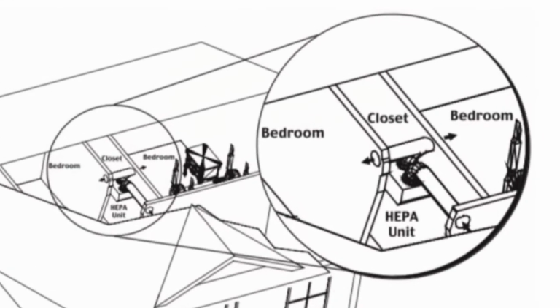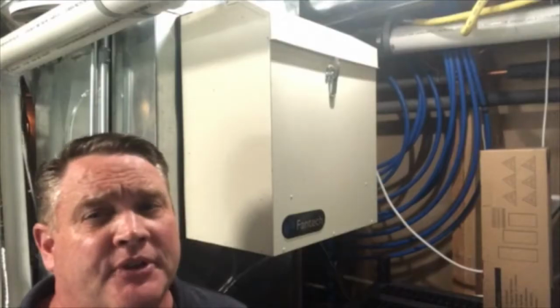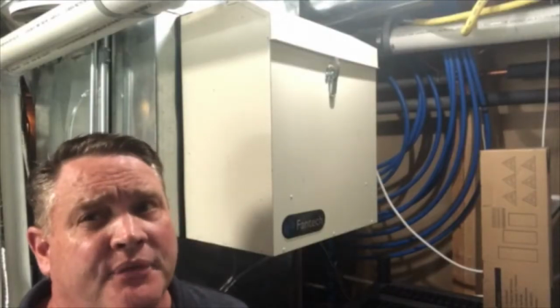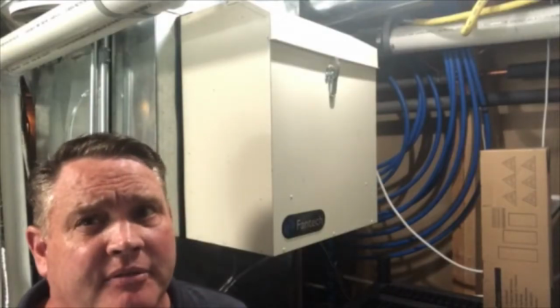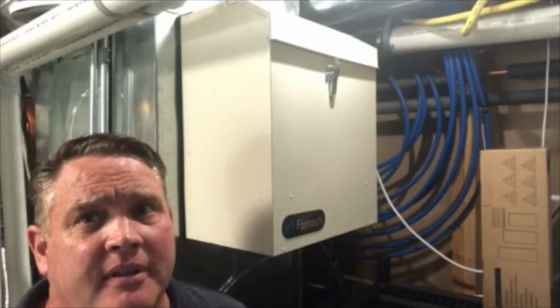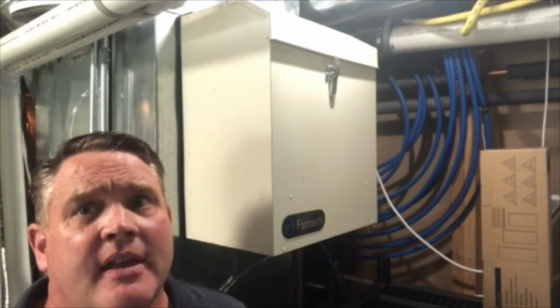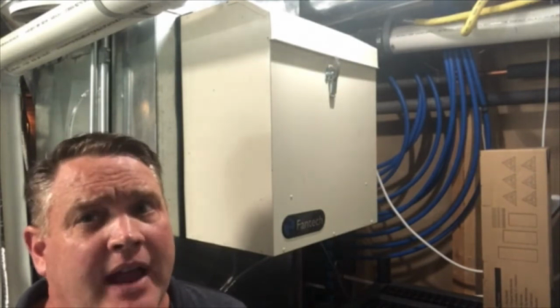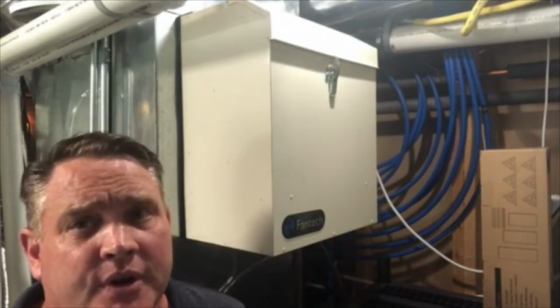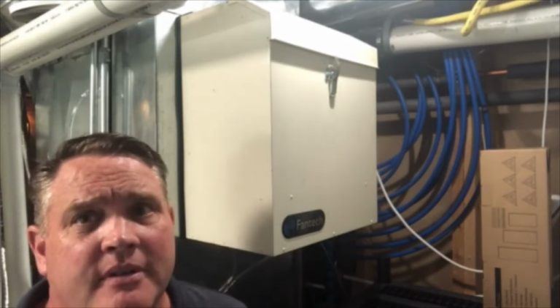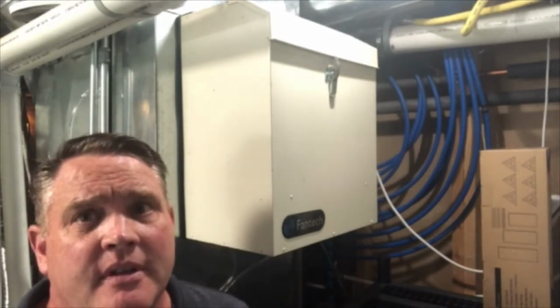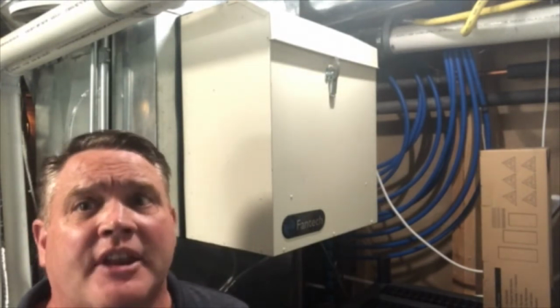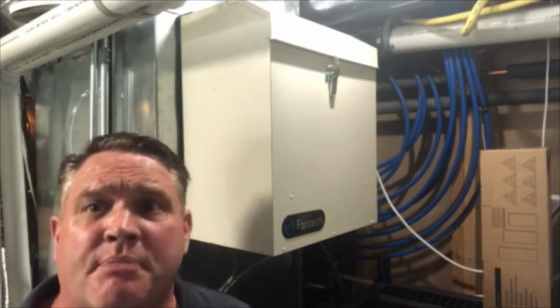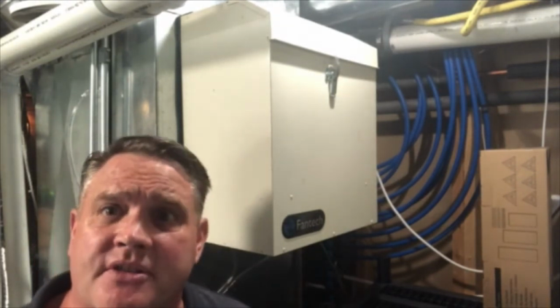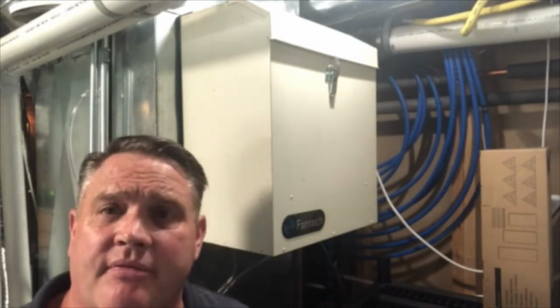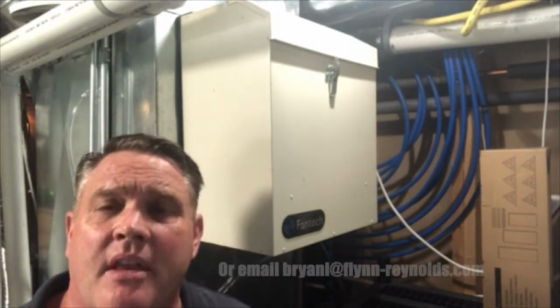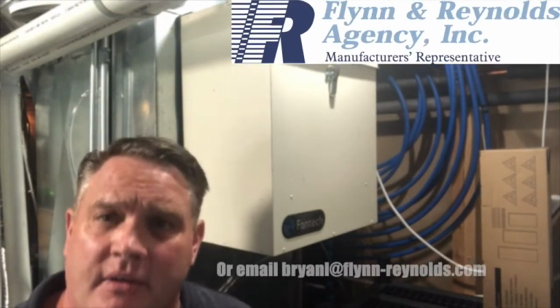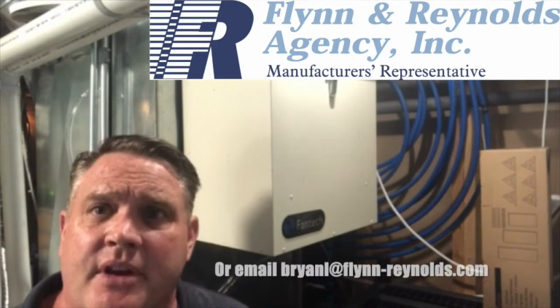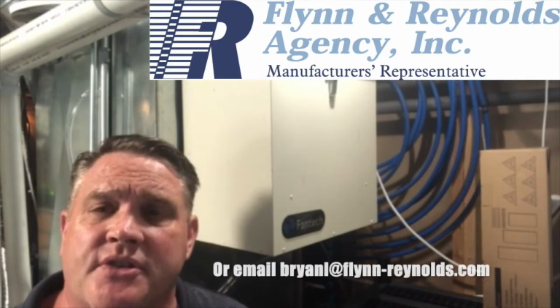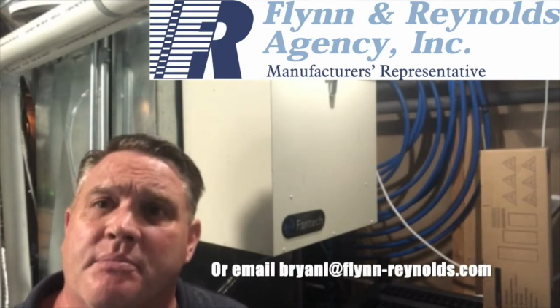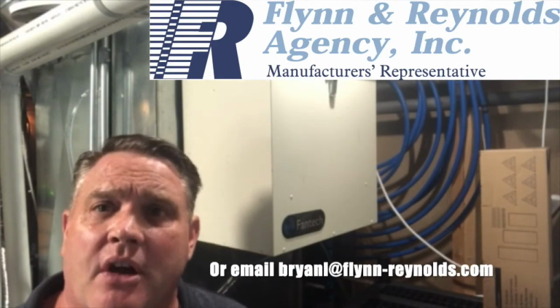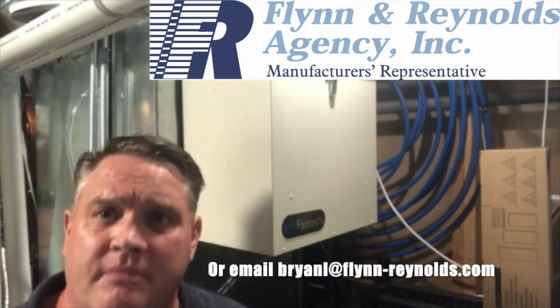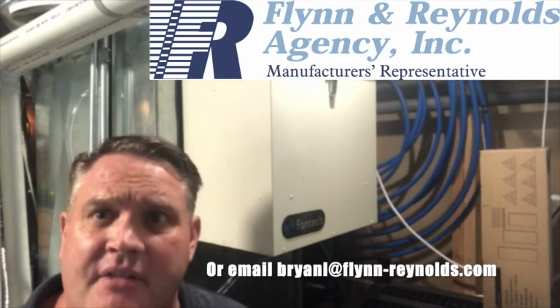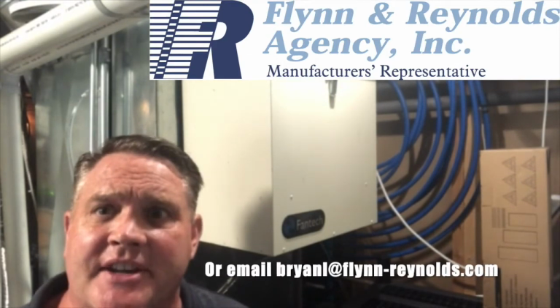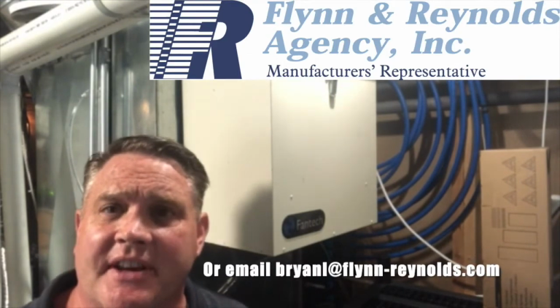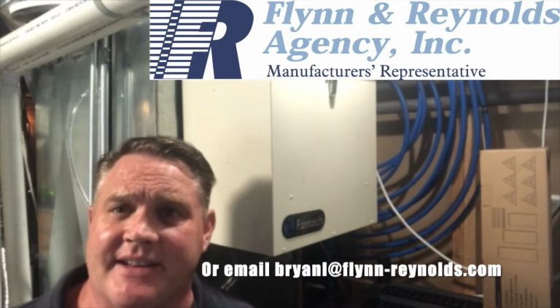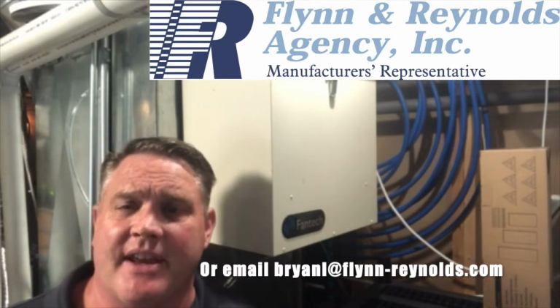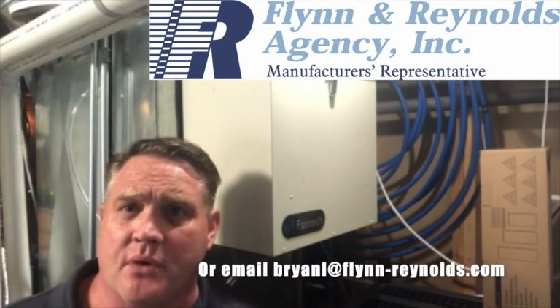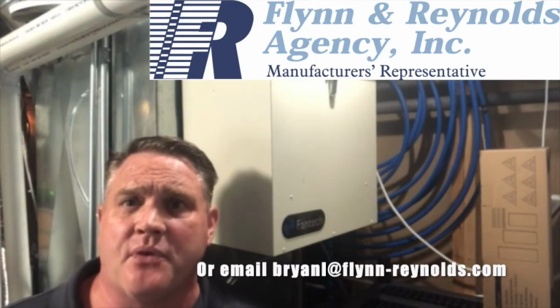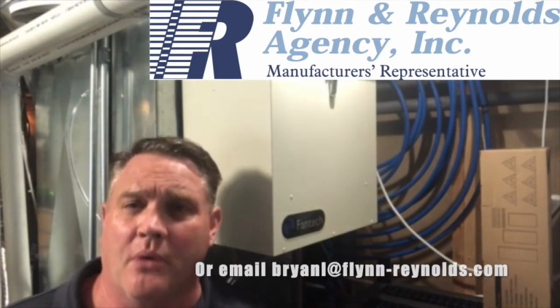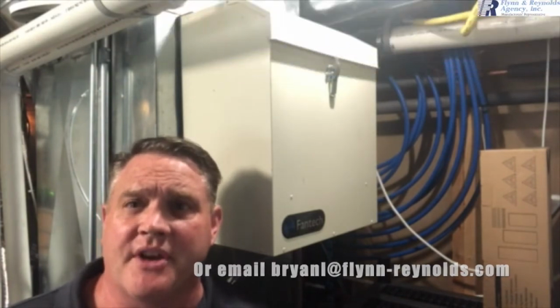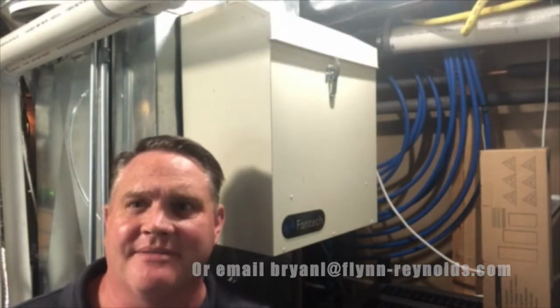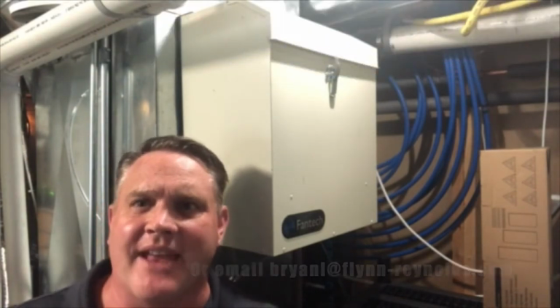HEPA is very effective. It's tried and true, and you need to protect yourself. If you have any questions, please call Flynn & Reynolds Agency at 978-454-1098. Thank you.